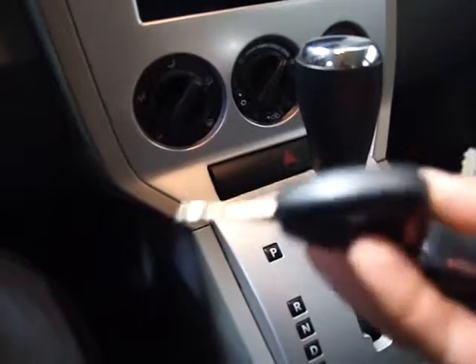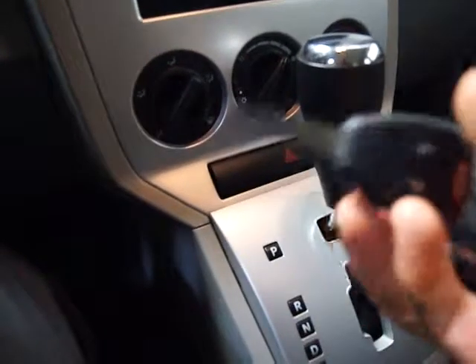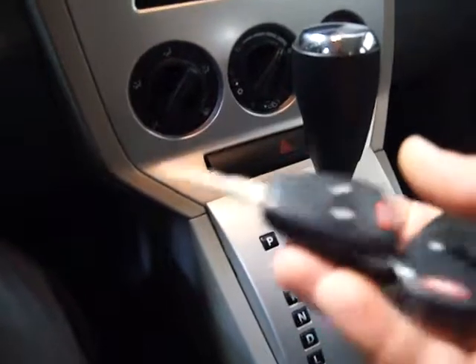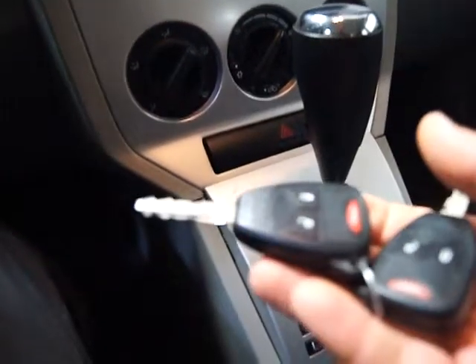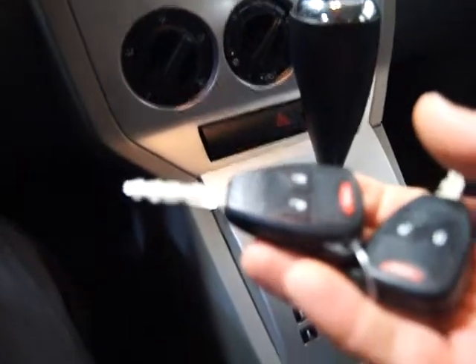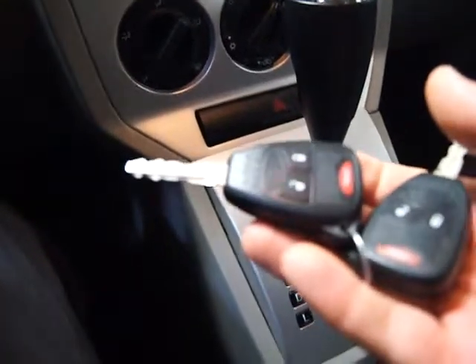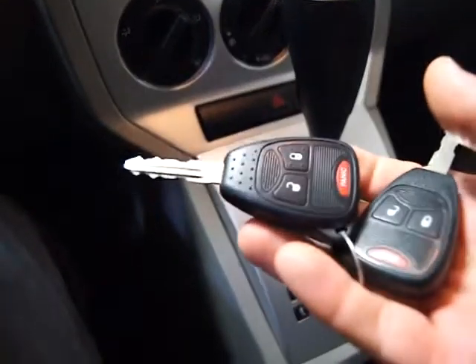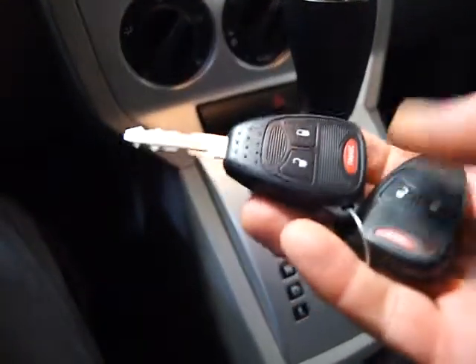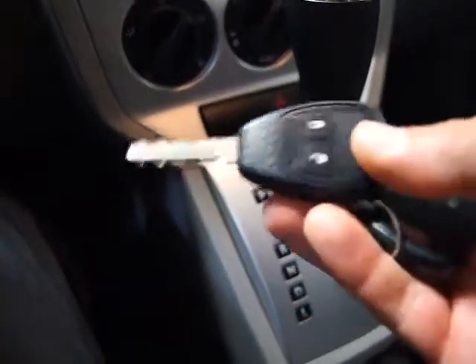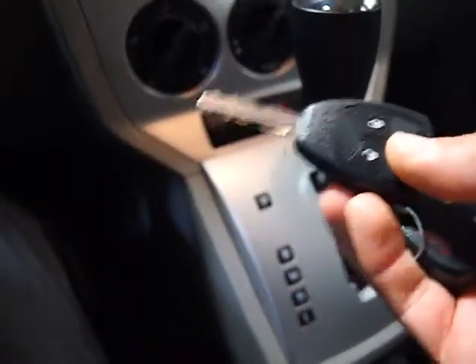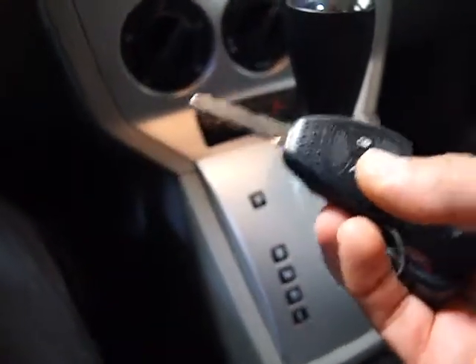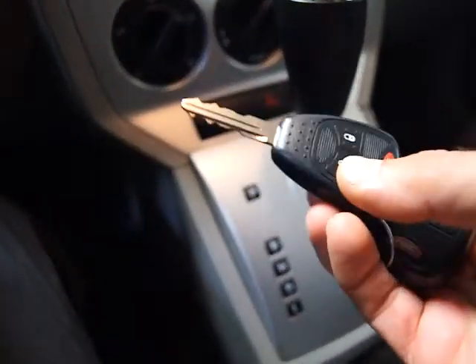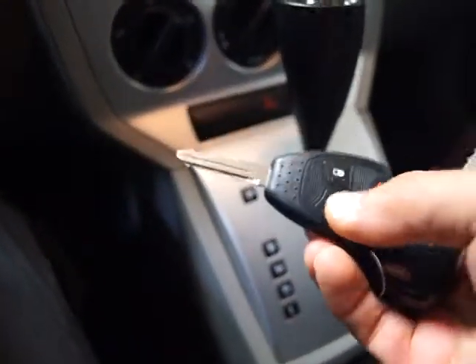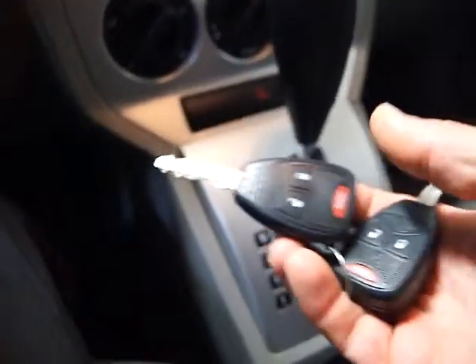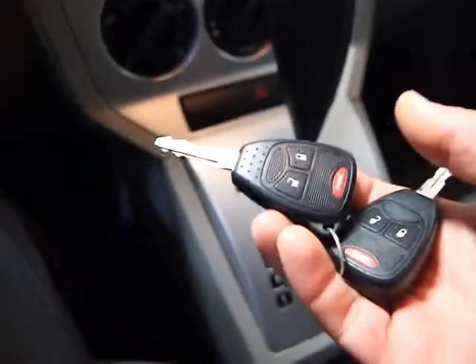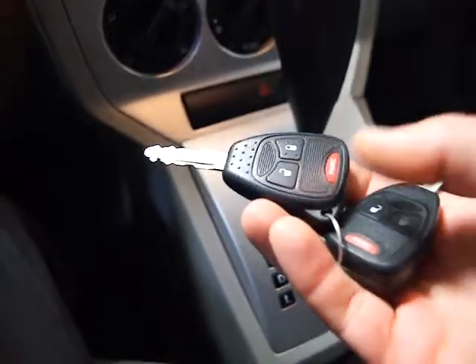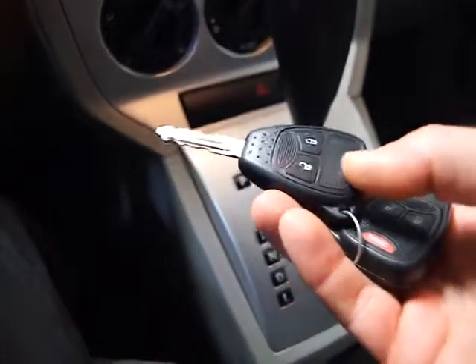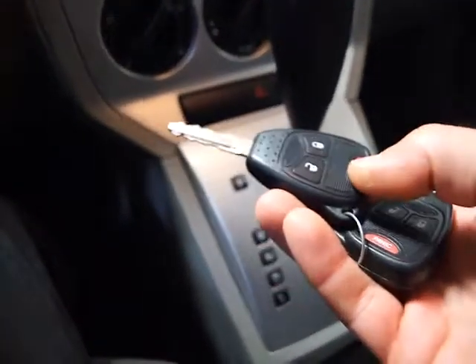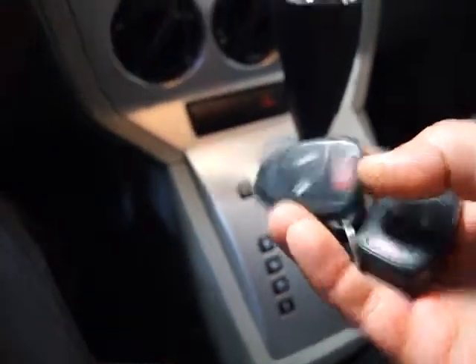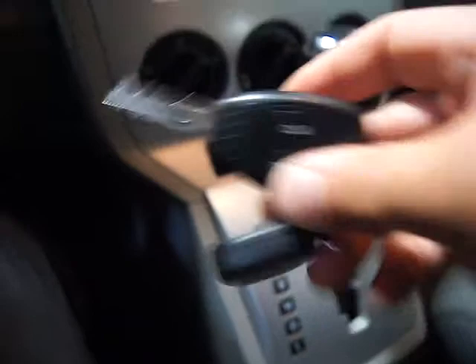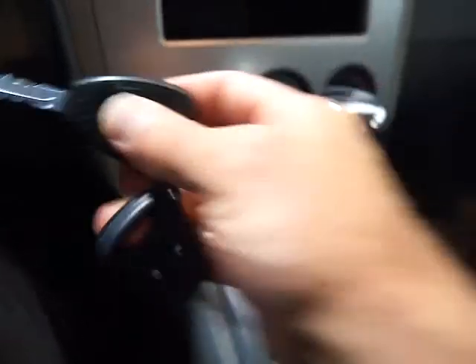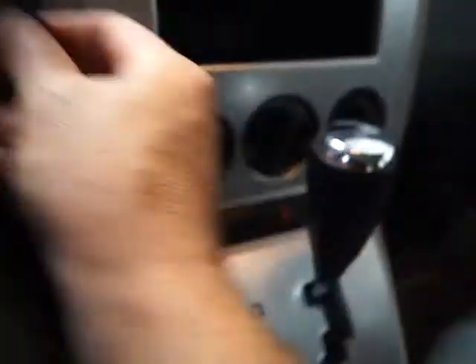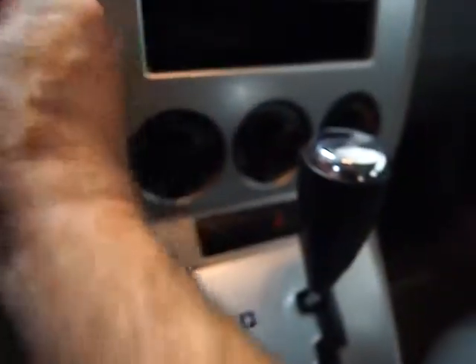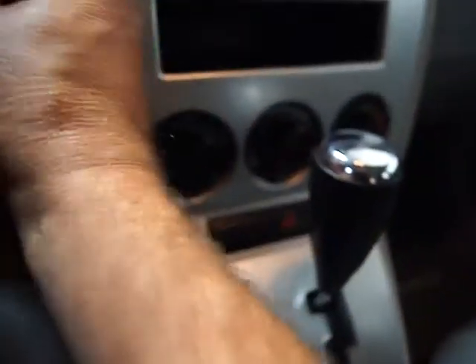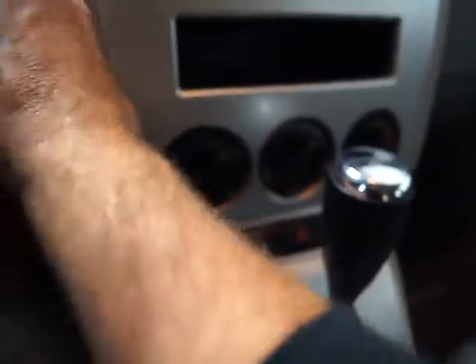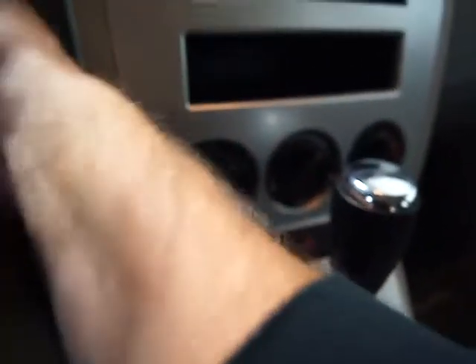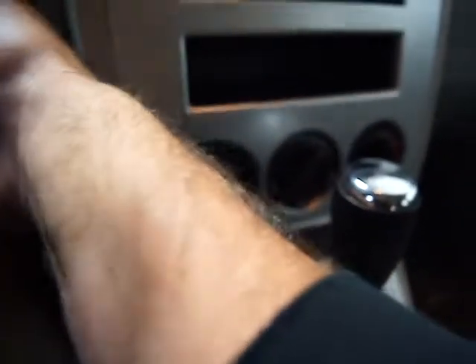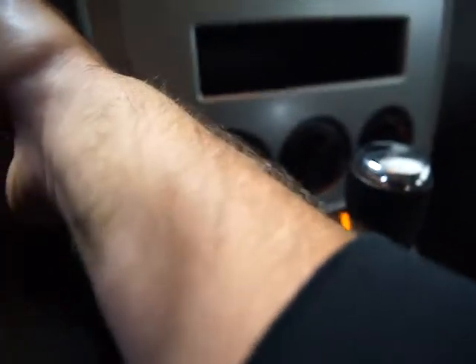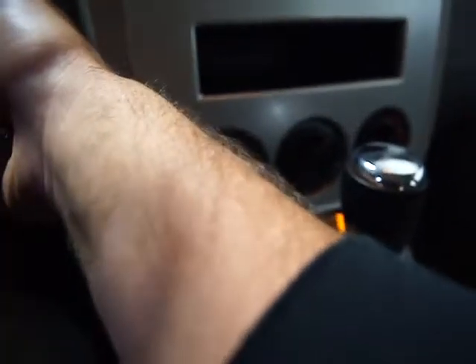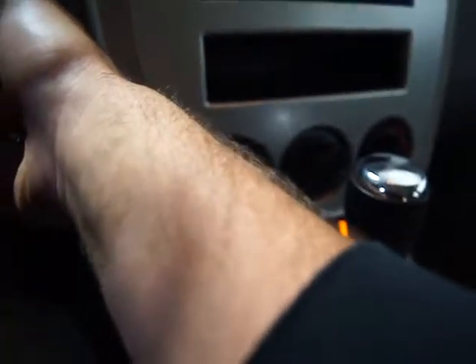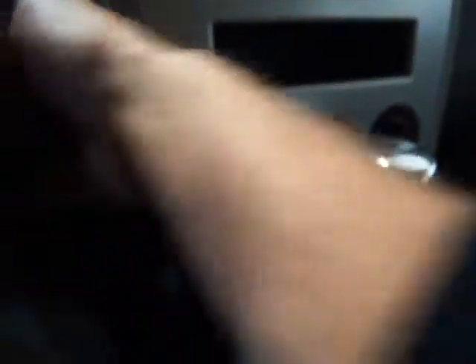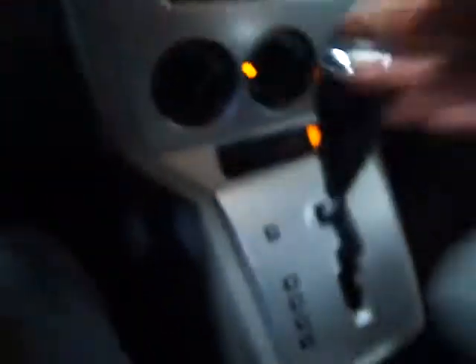We've got both the remotes, we've got the books on it. You've got keyless entry and locks, a panic button and an alarm.